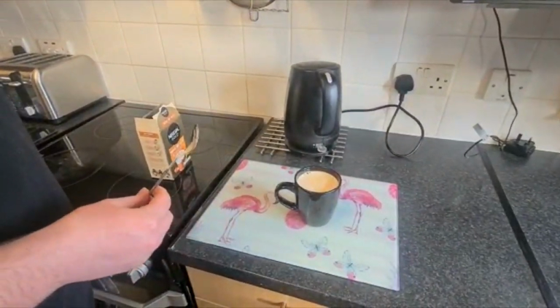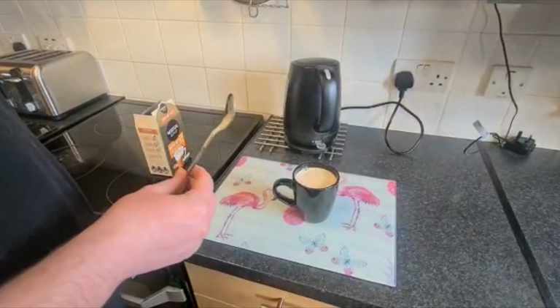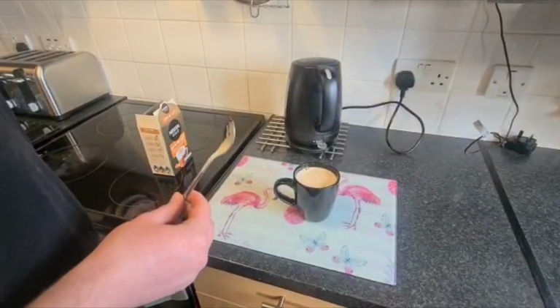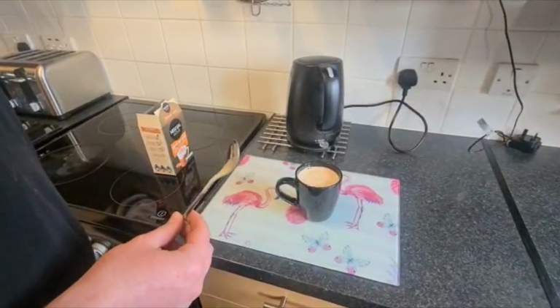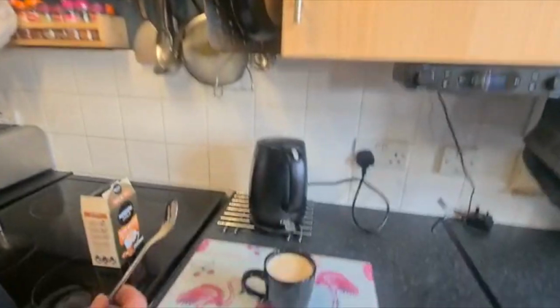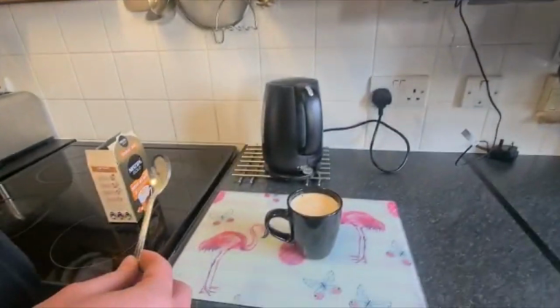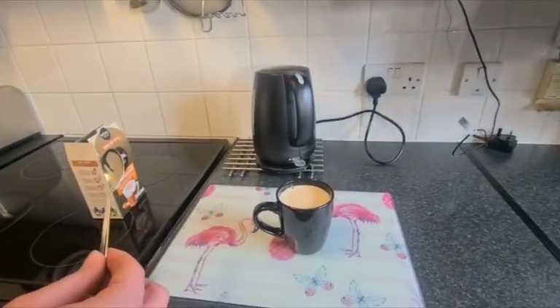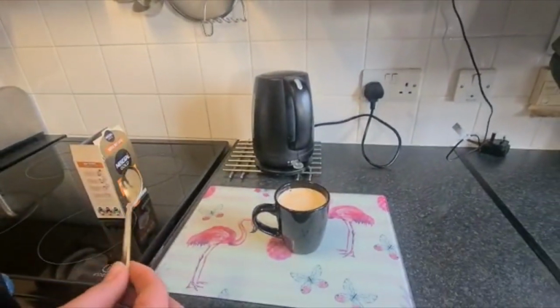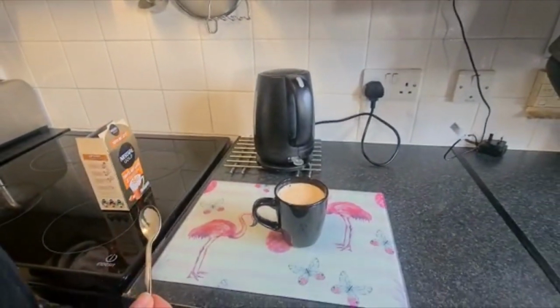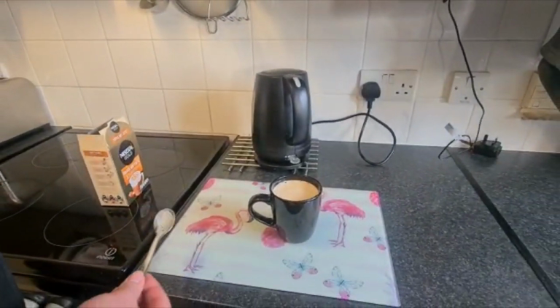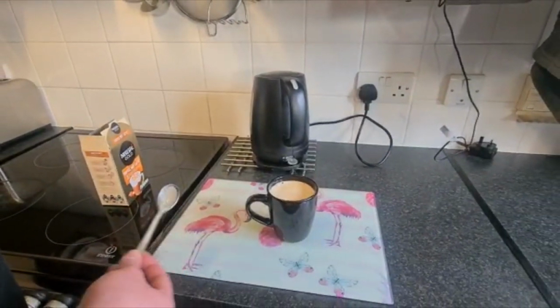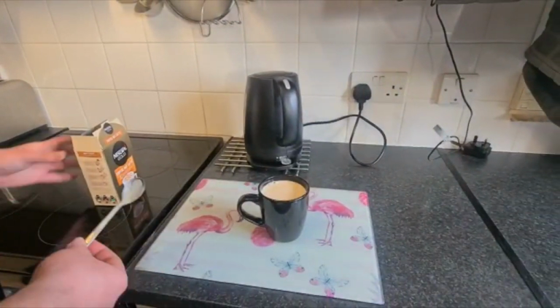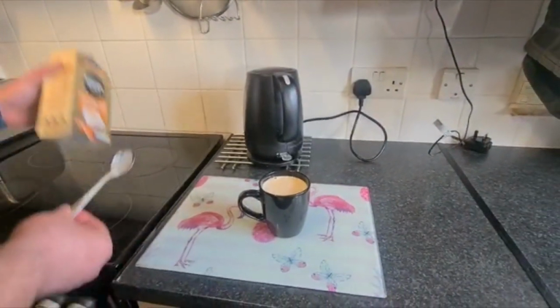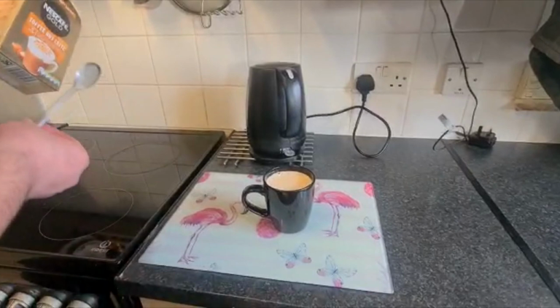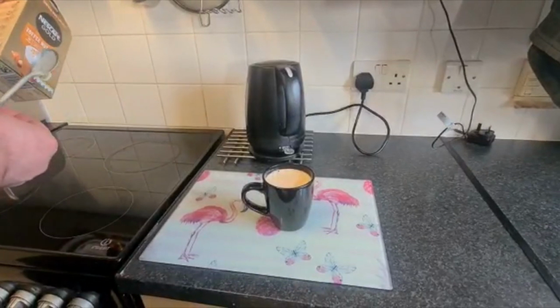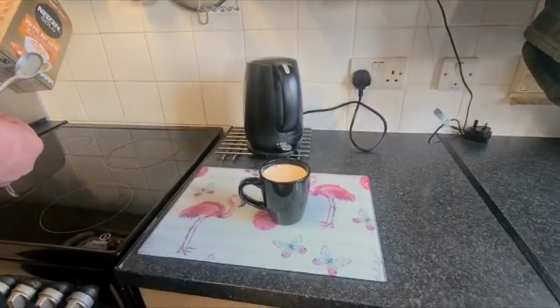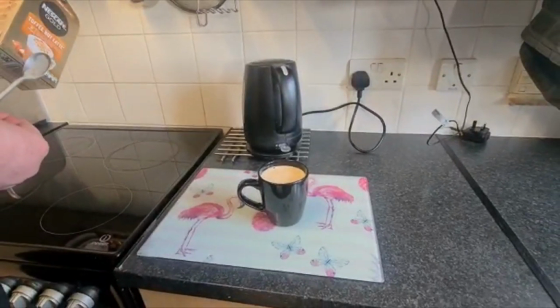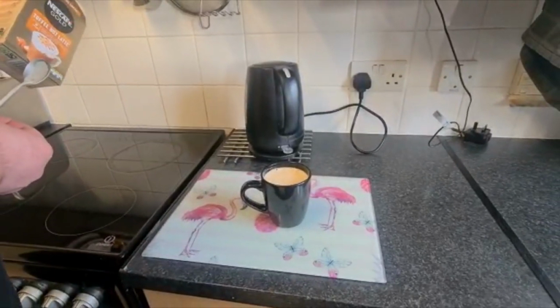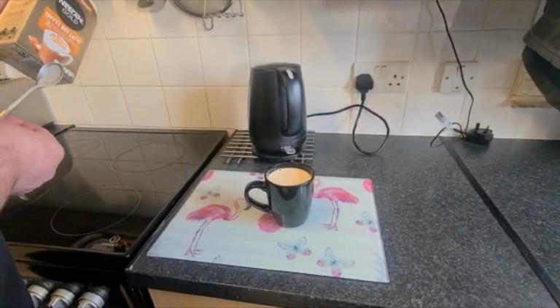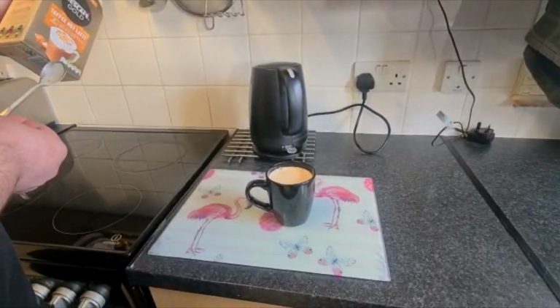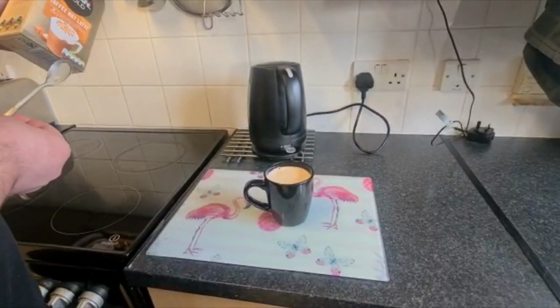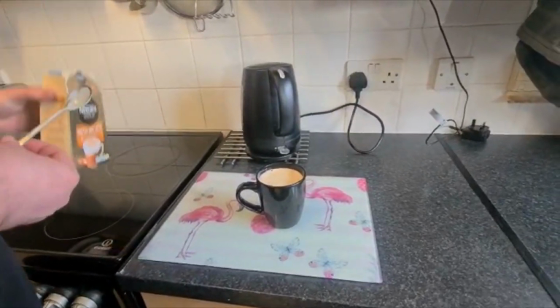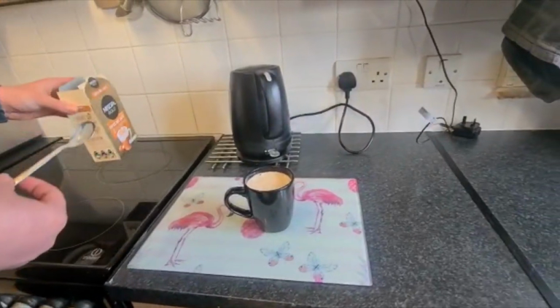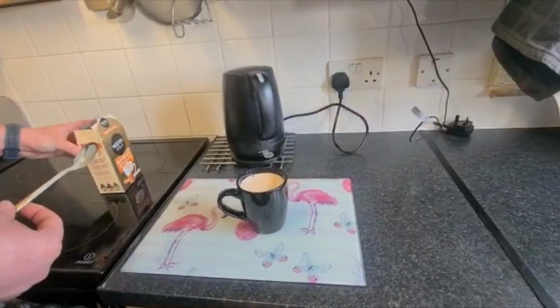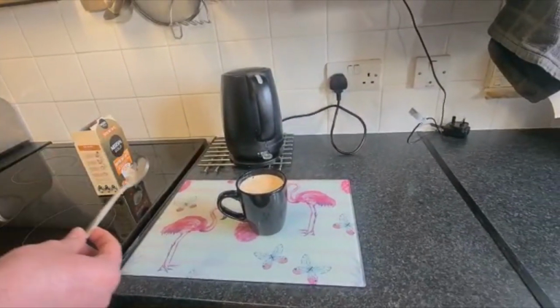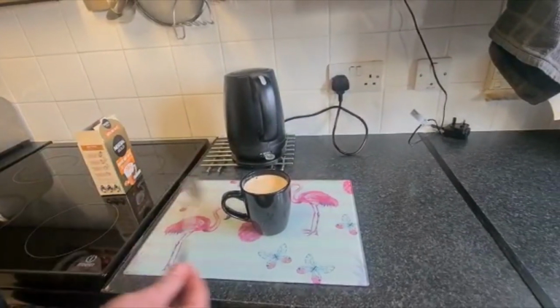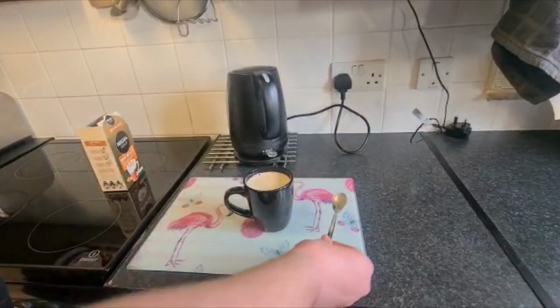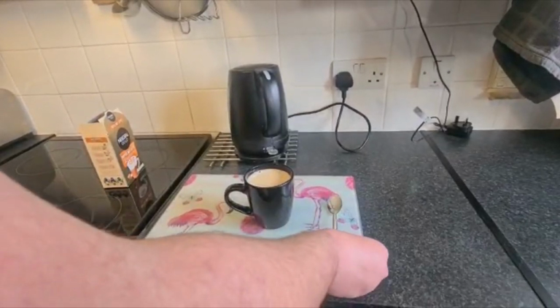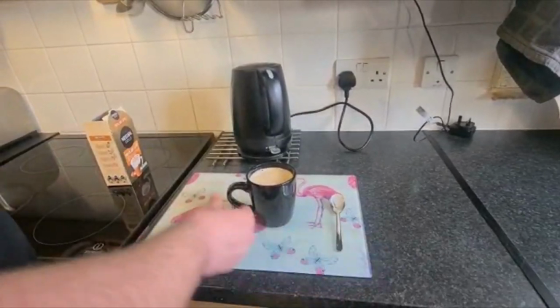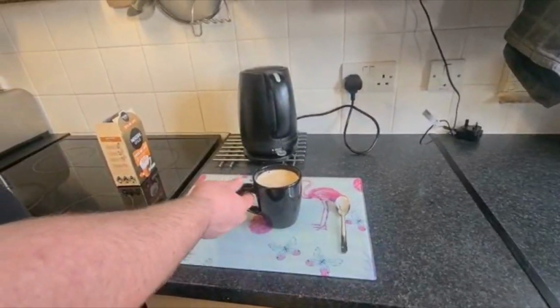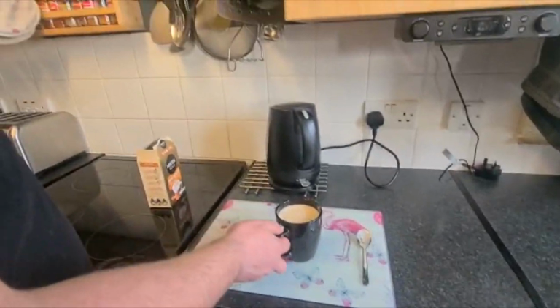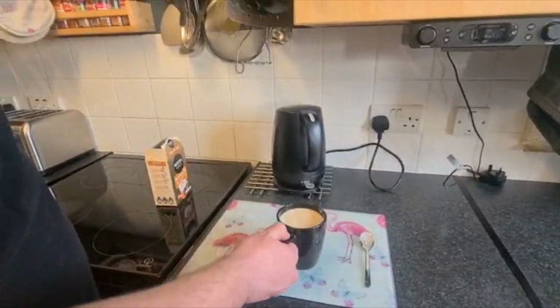We'll give it 20 seconds — might add some more water in actually, there we go. 20 seconds is up. Right, so after the 20 seconds it says 'now enjoy'. I think this is going to be quite hot because the kettle's just boiled.